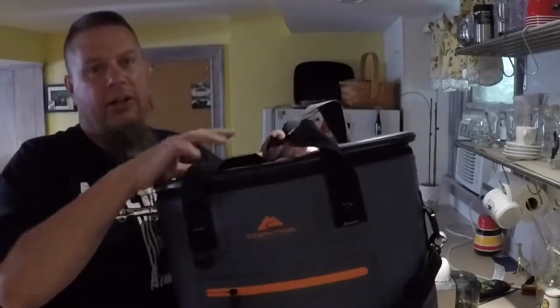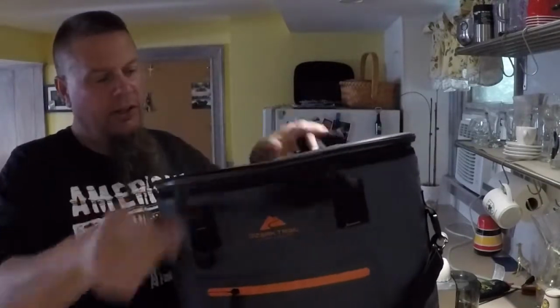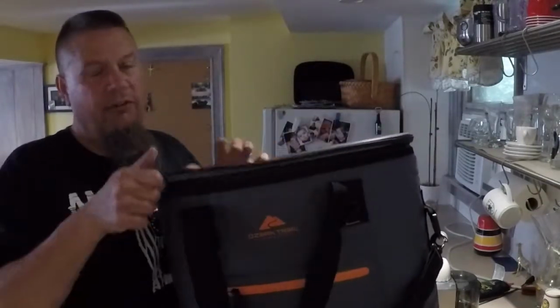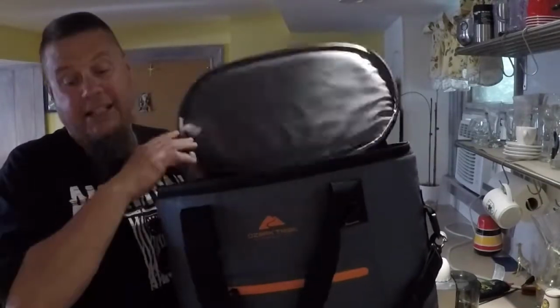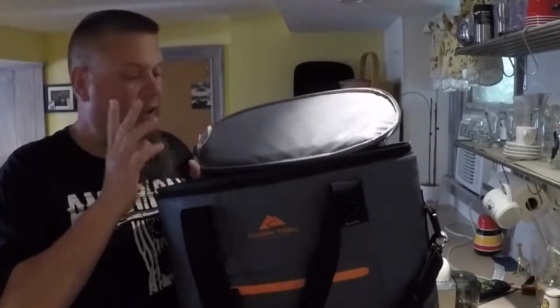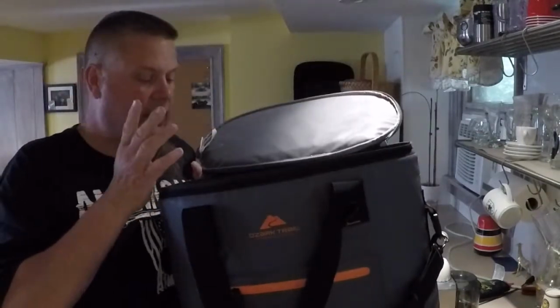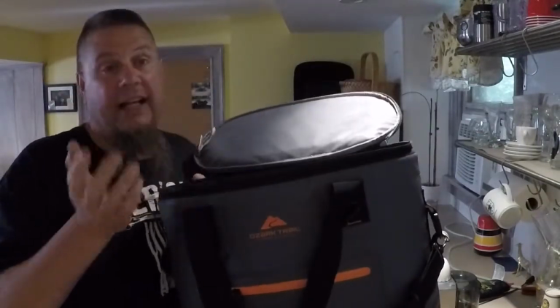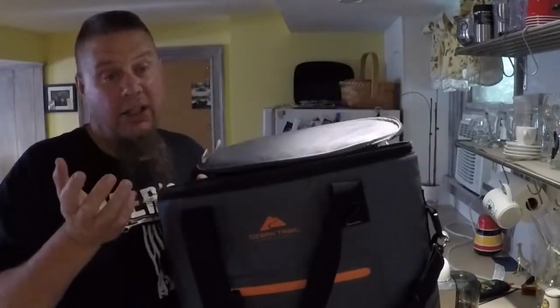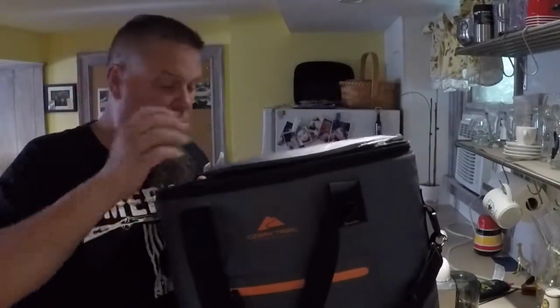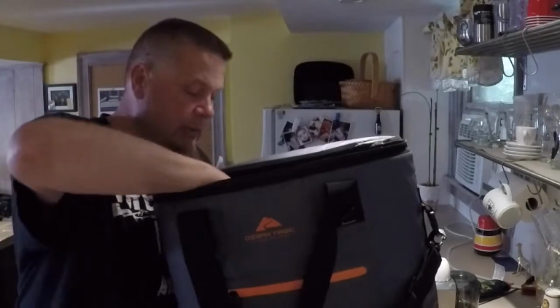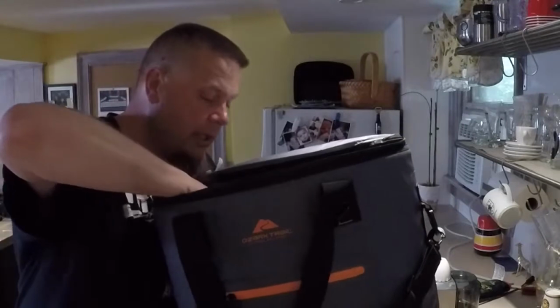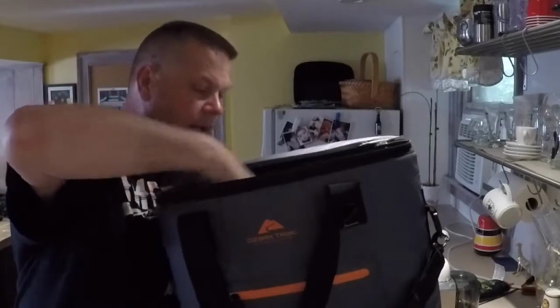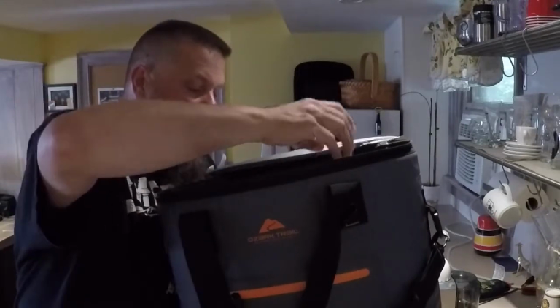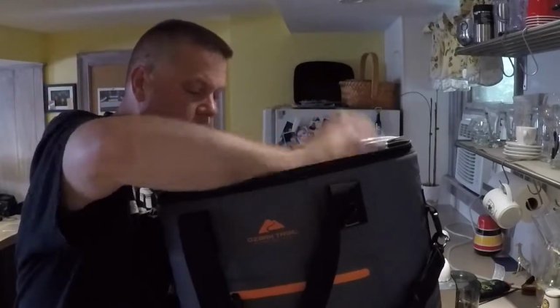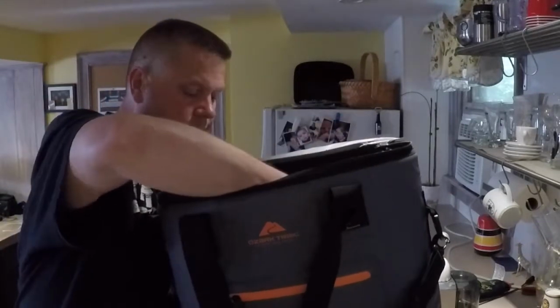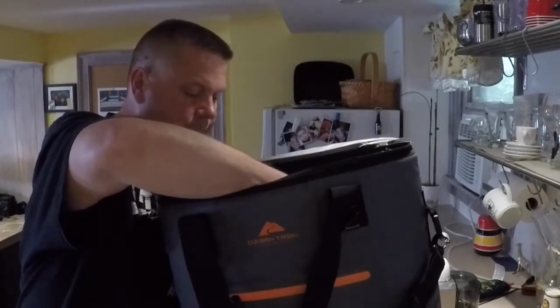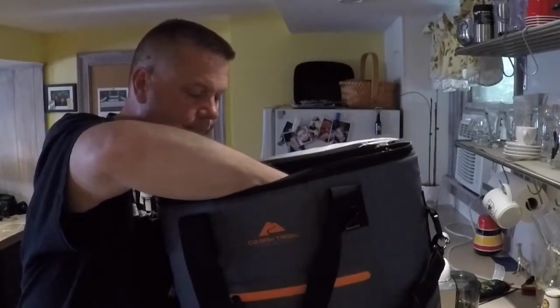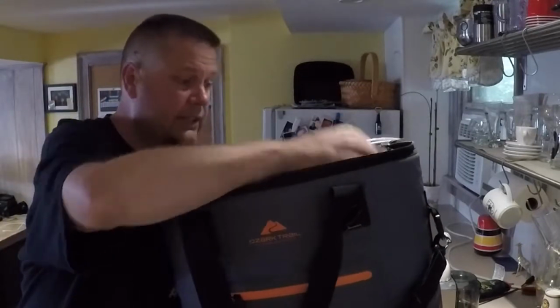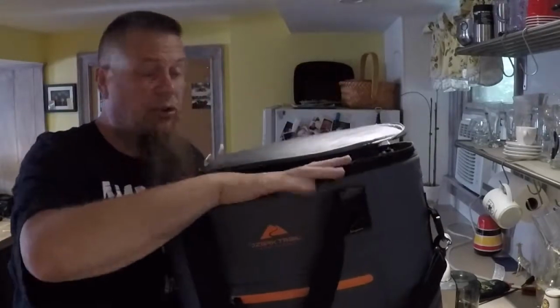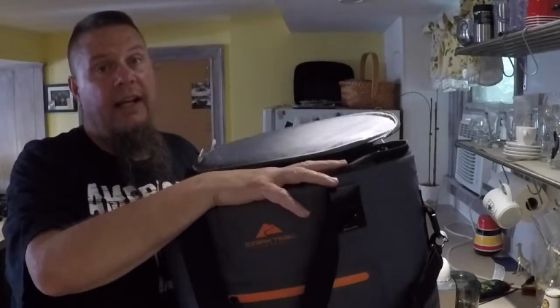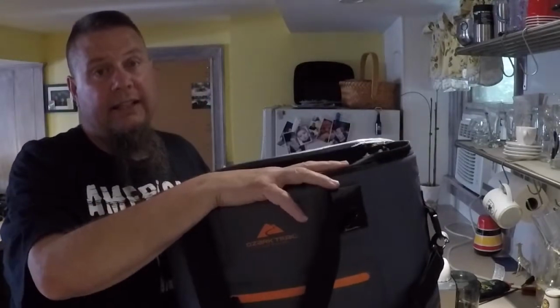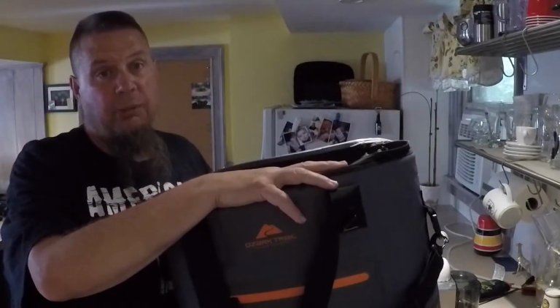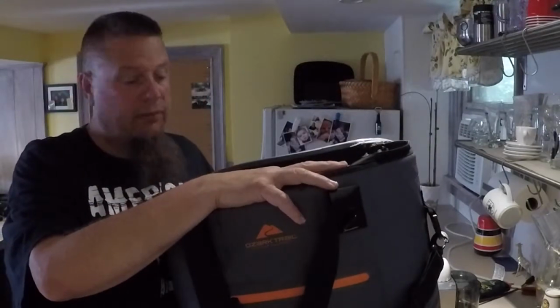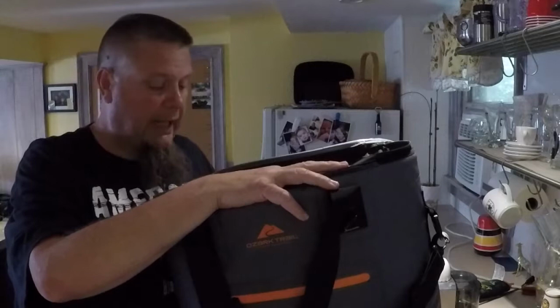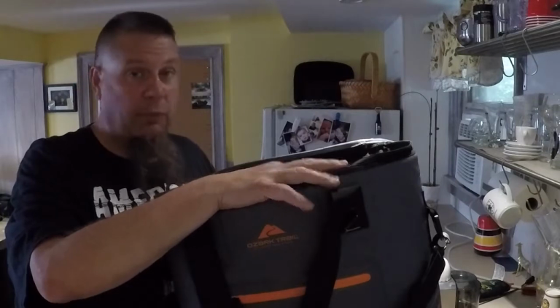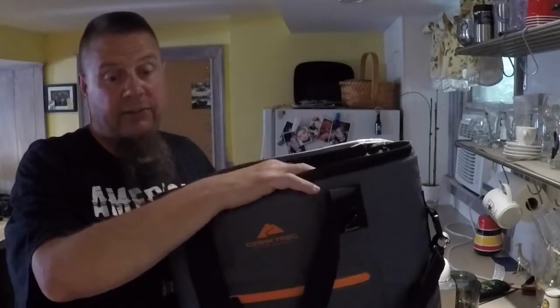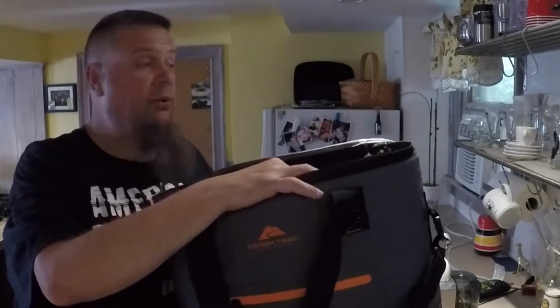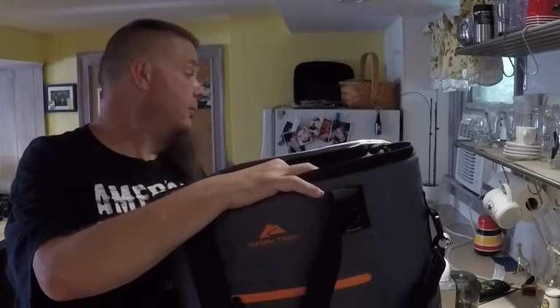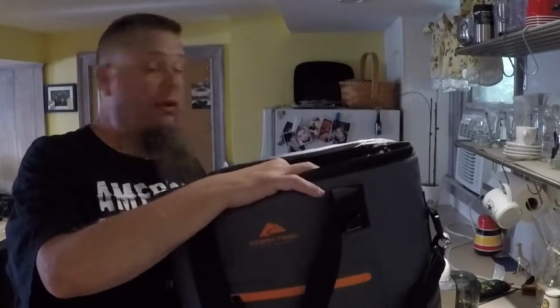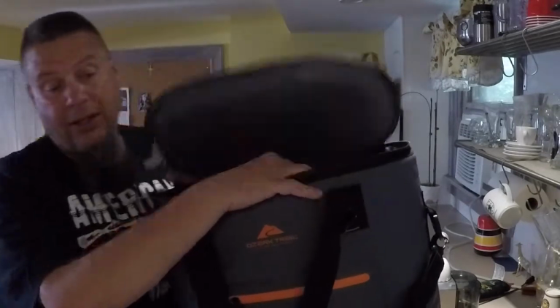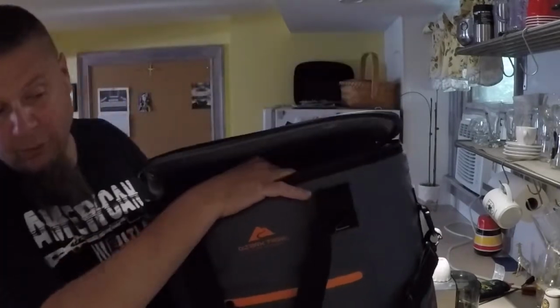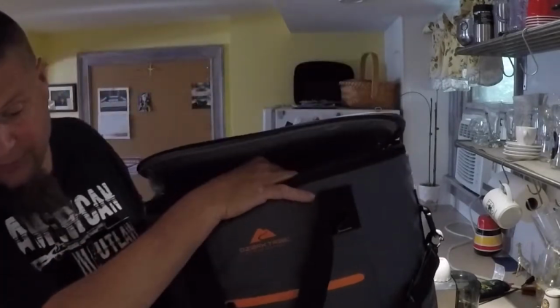Then there are knockoff ones like the Ozark Trail, which I got on clearance at Walmart for $19. It kind of sucks — no offense. It's great for a picnic for a couple of hours, but that's about it.